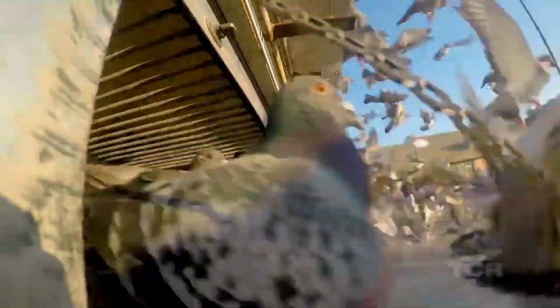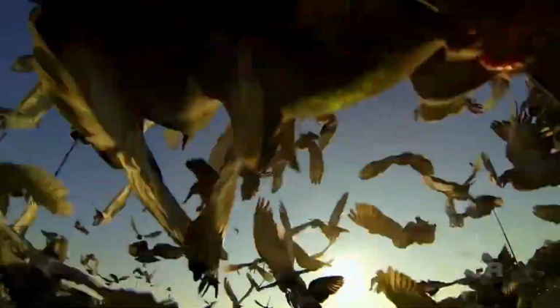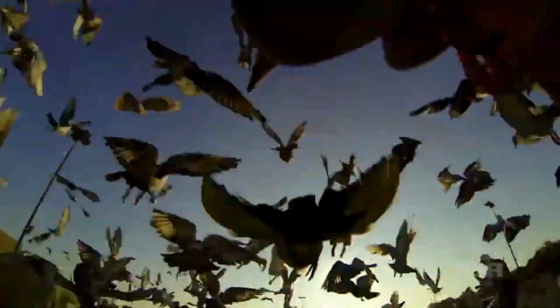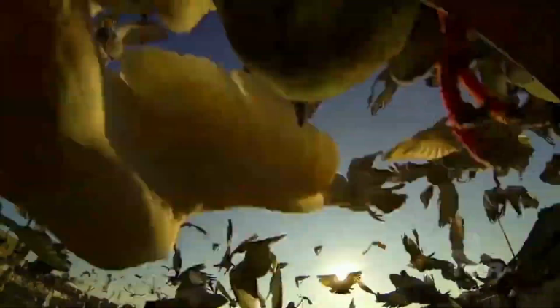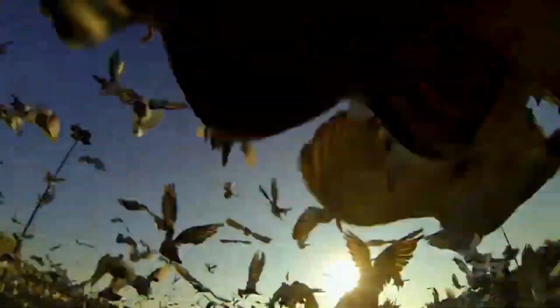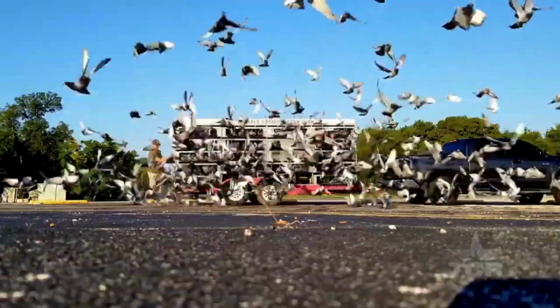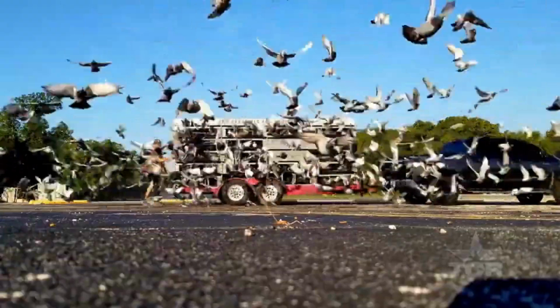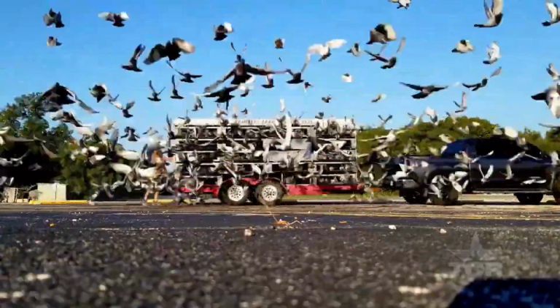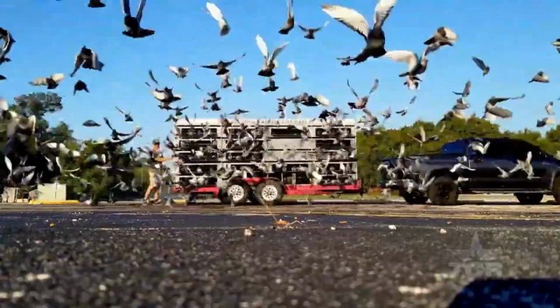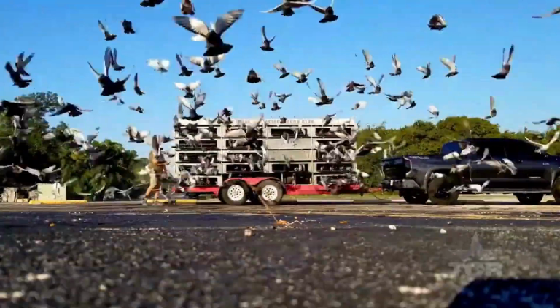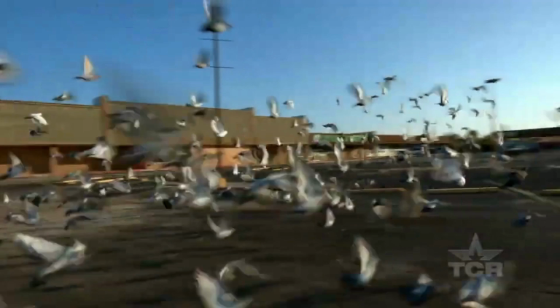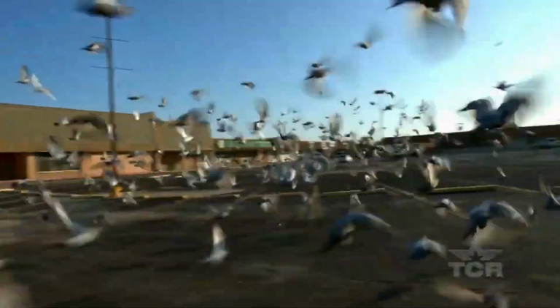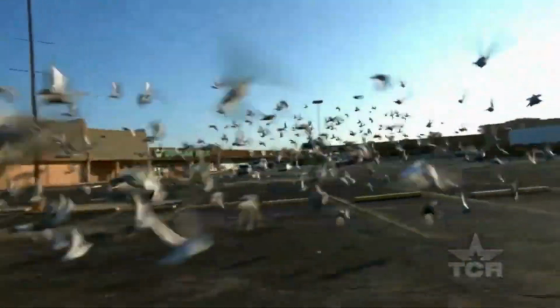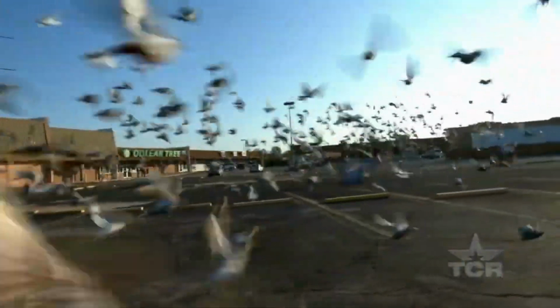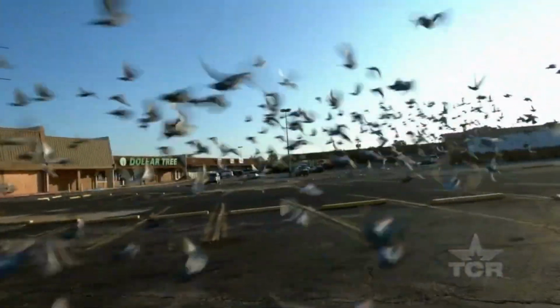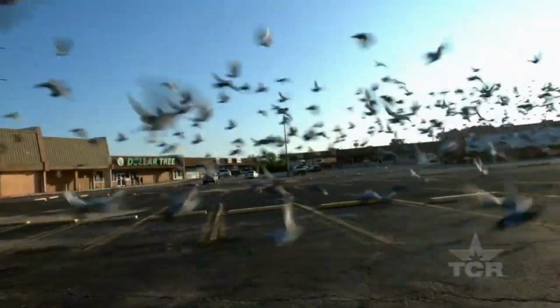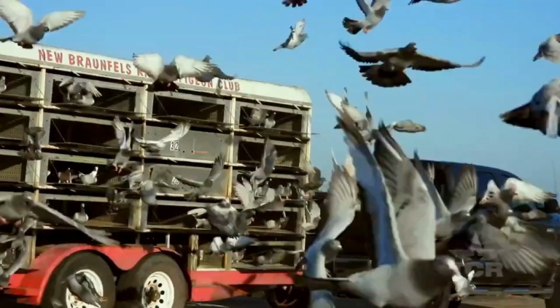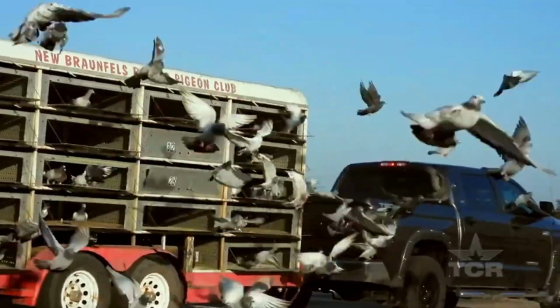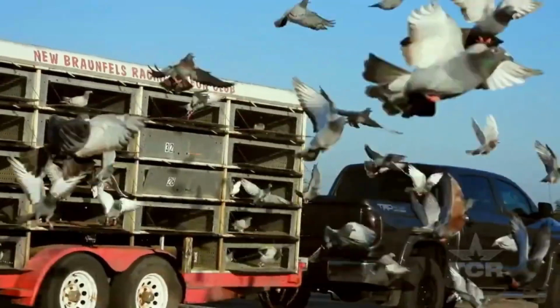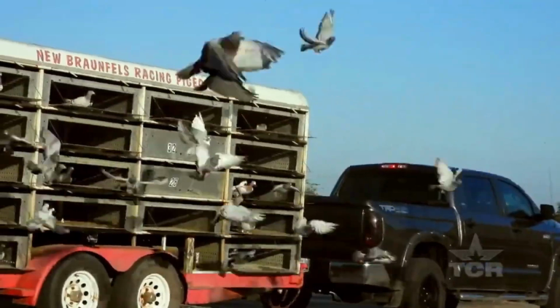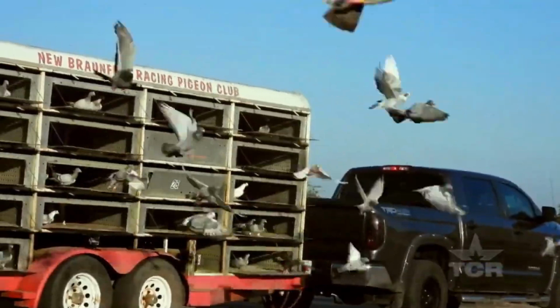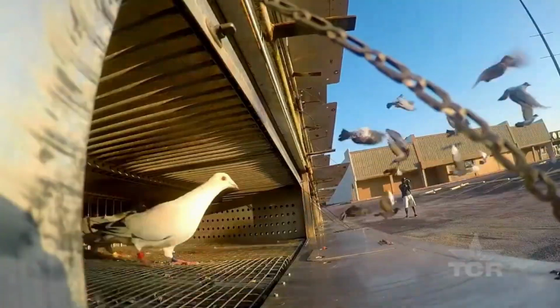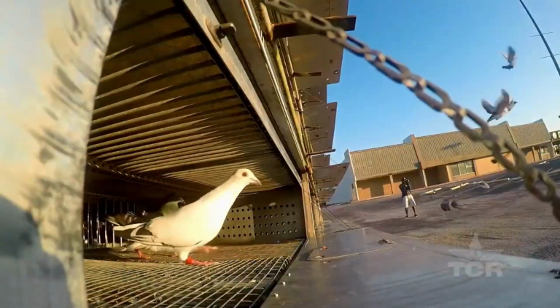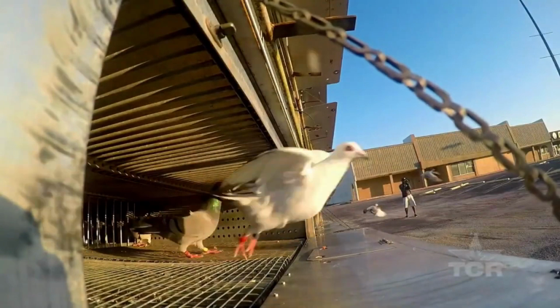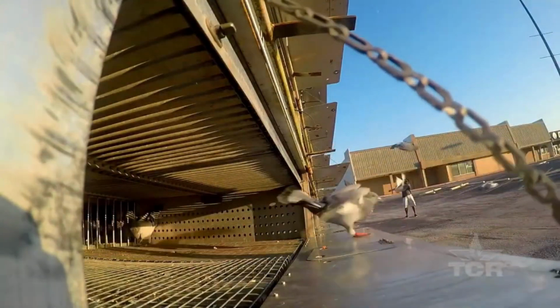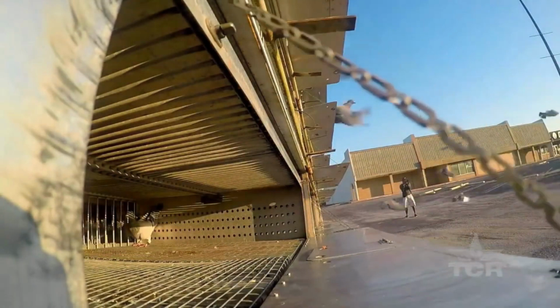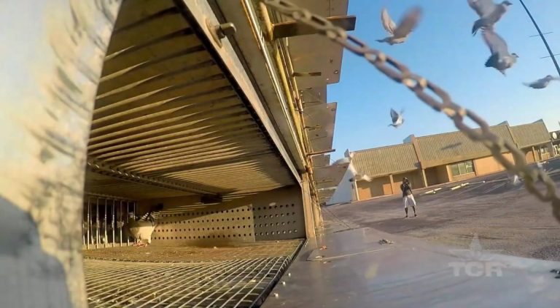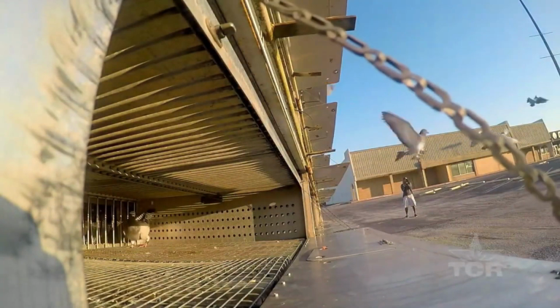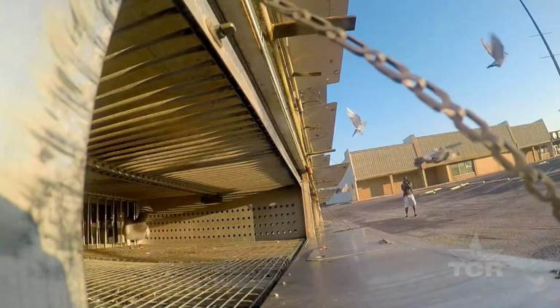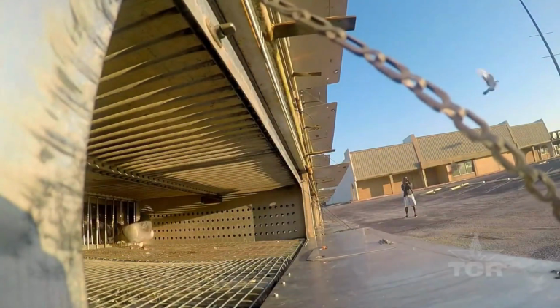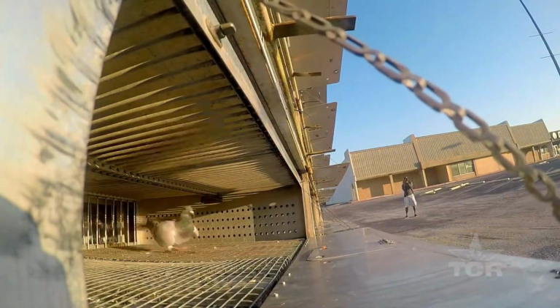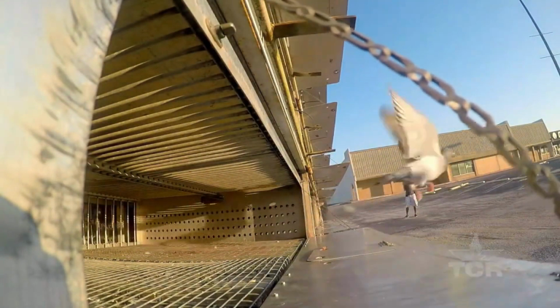Racing pigeons are well known for their incredible homing instincts and their ability to navigate over long distances. But have you ever wondered how they do it? The answer lies in their vision. Racing pigeons have exceptional eyesight that helps them navigate and find their way home.